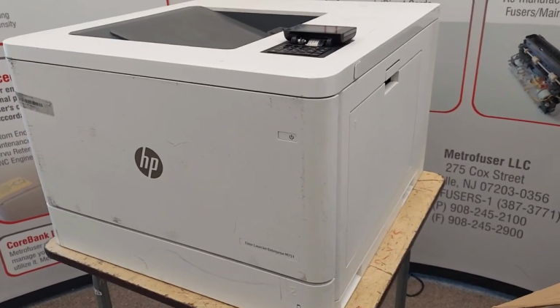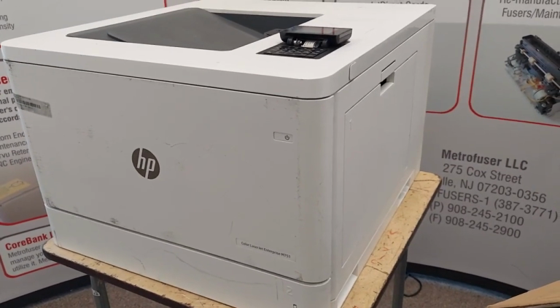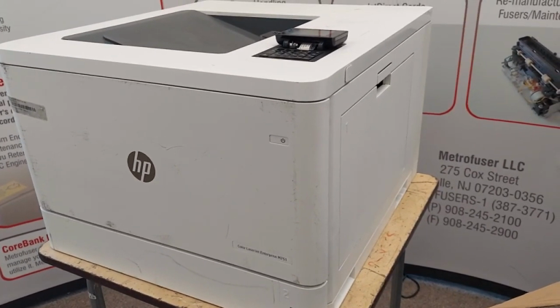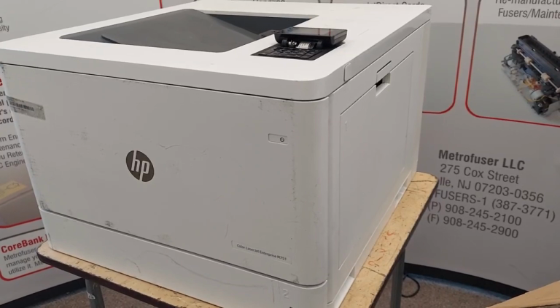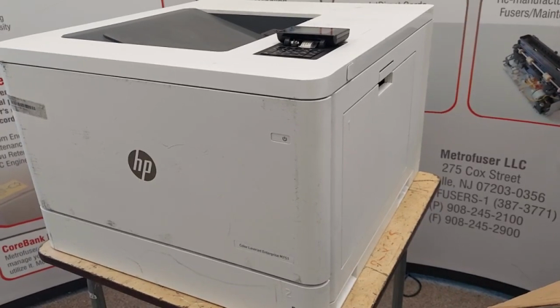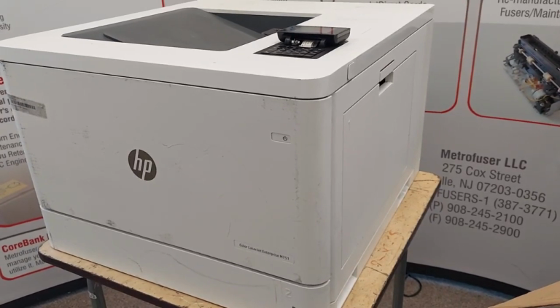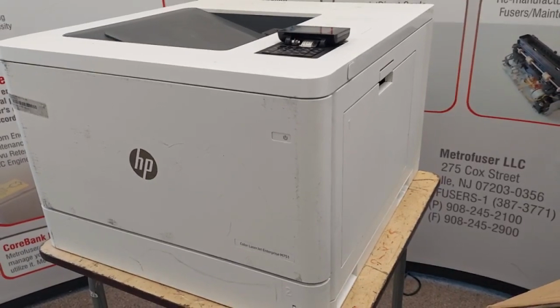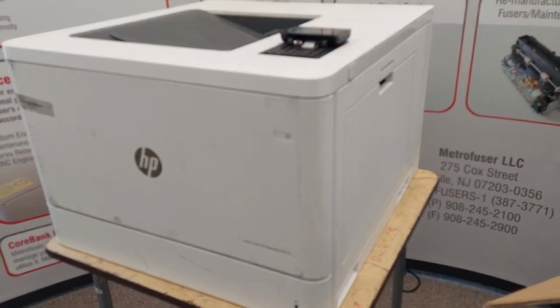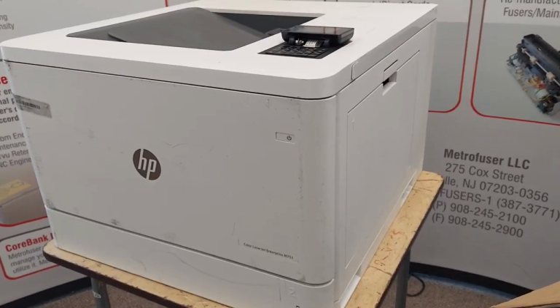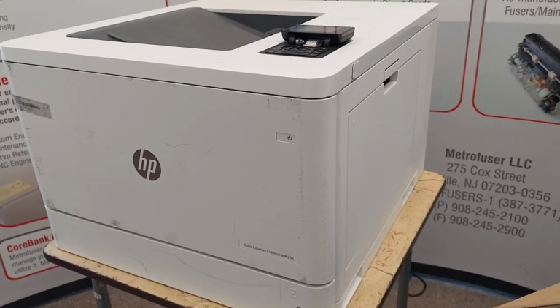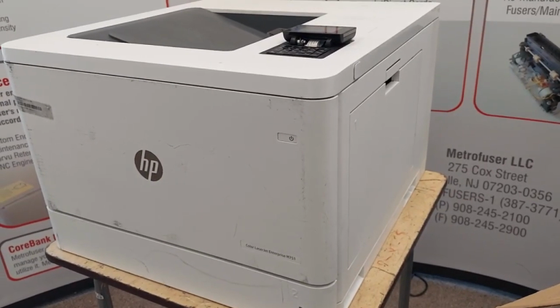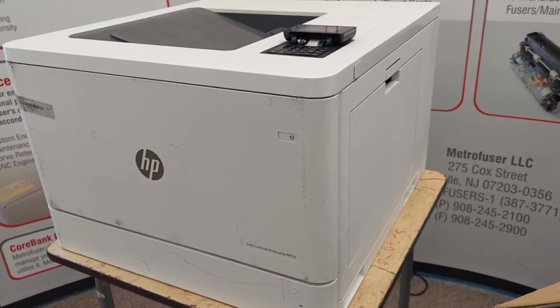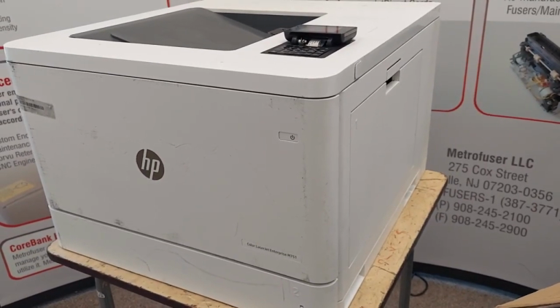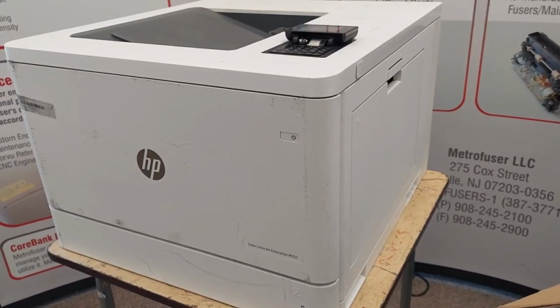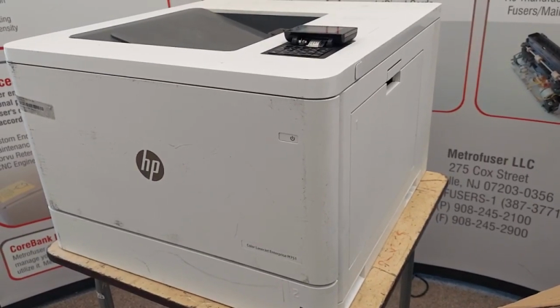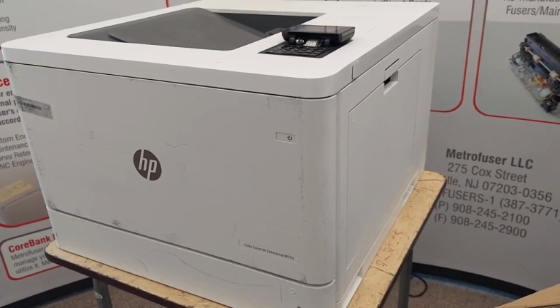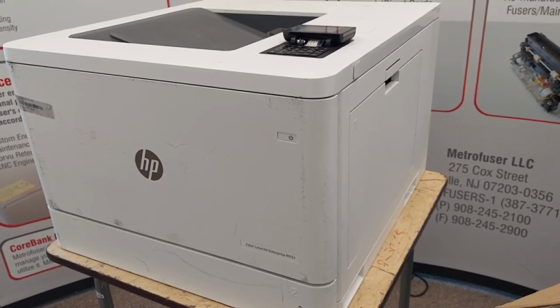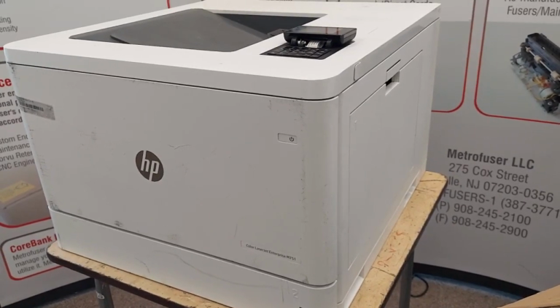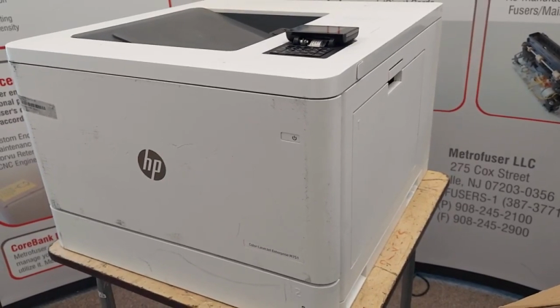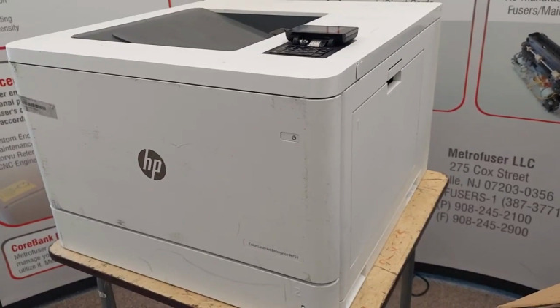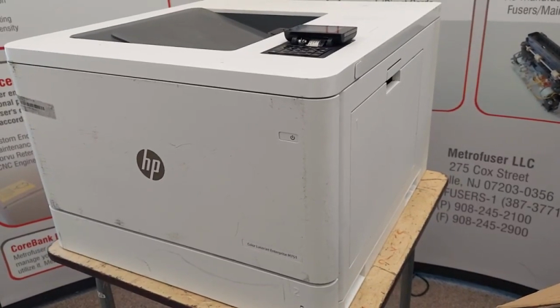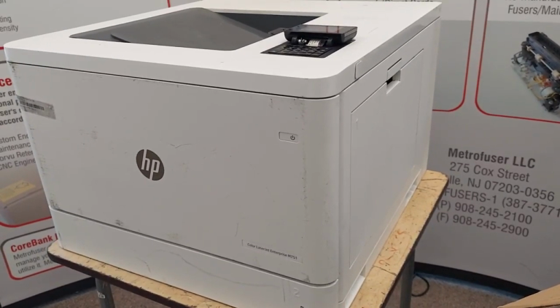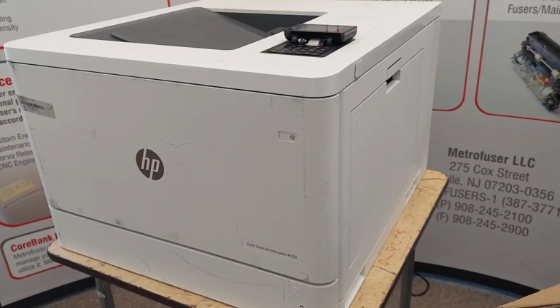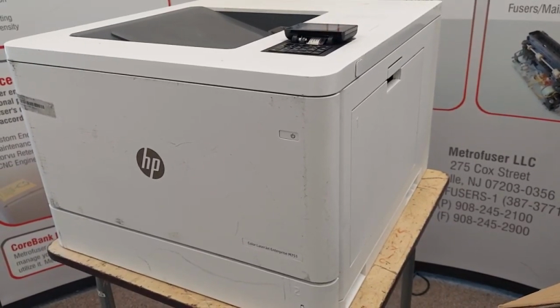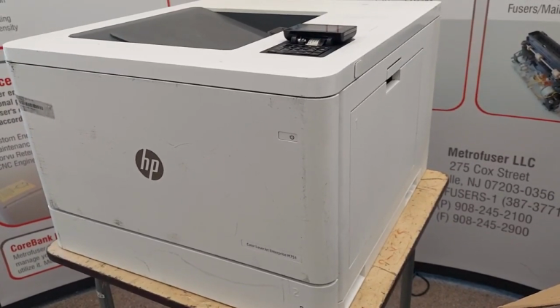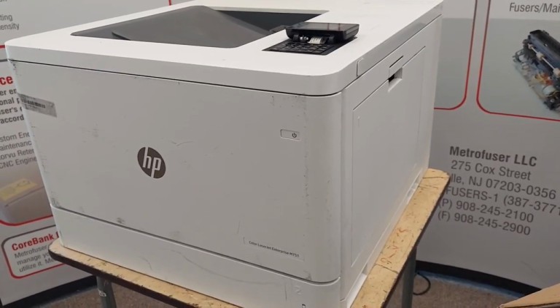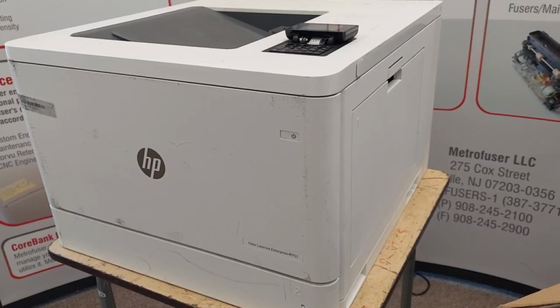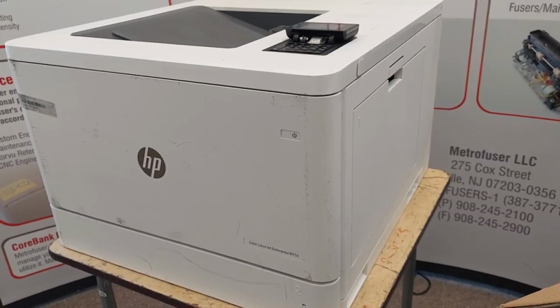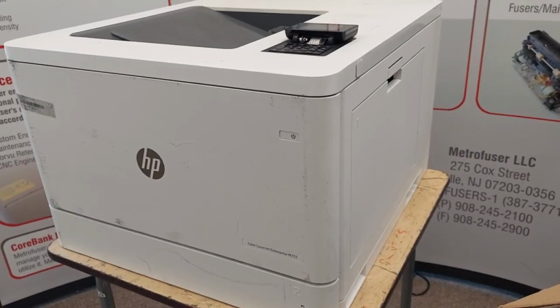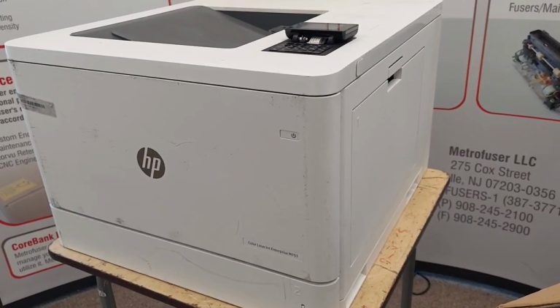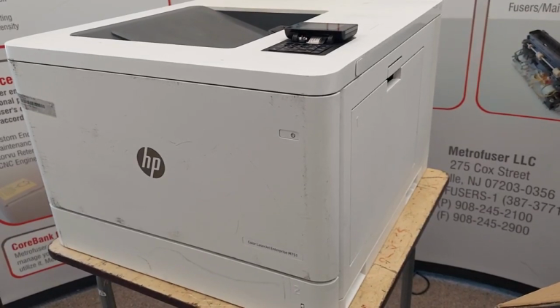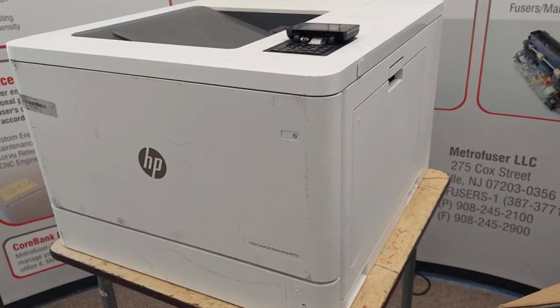This fuser and kit parts are available in a number of different ways at MetroFuser.com, as well as printer diagrams if you need those. Thanks for watching — please click like and subscribe for more videos. Visit MetroFuser.com and have a great day.